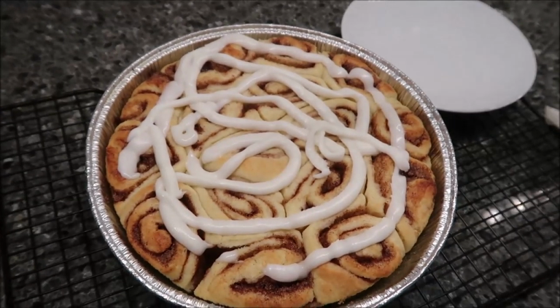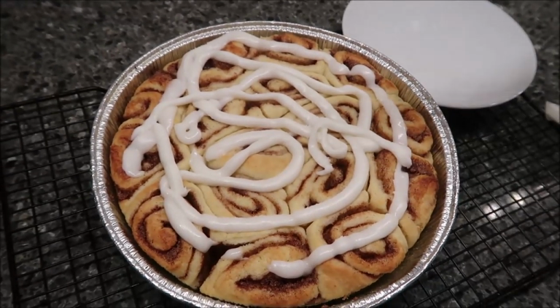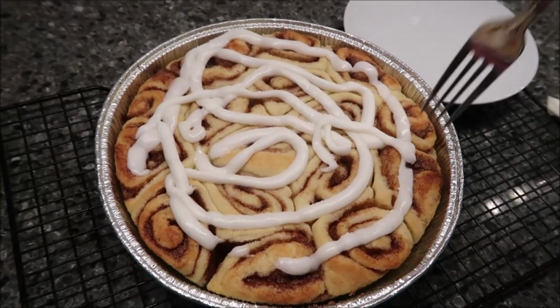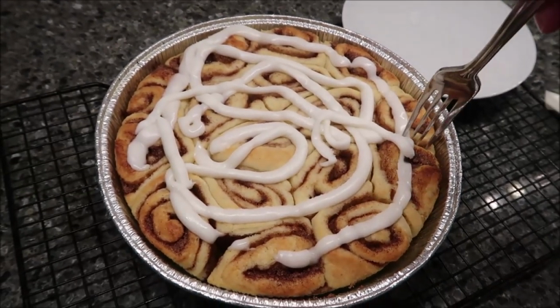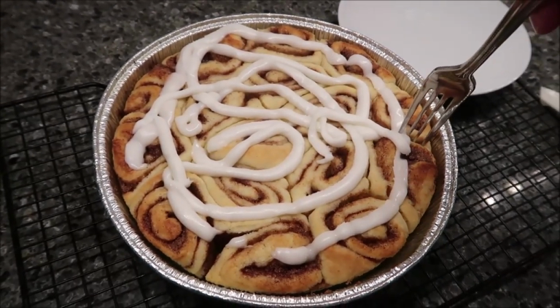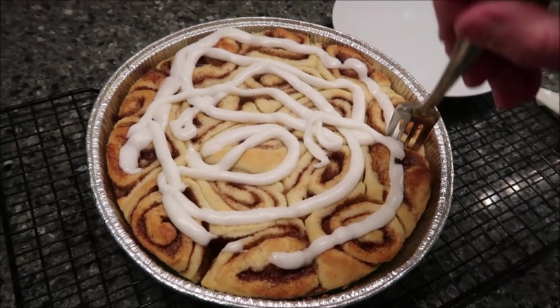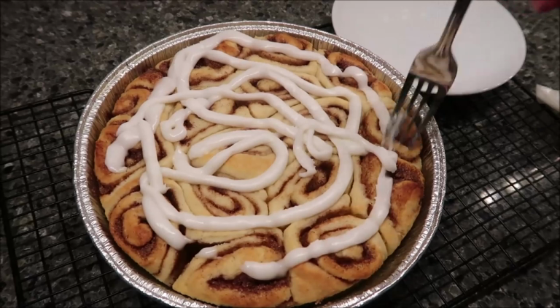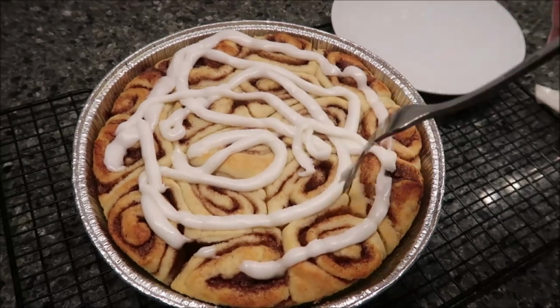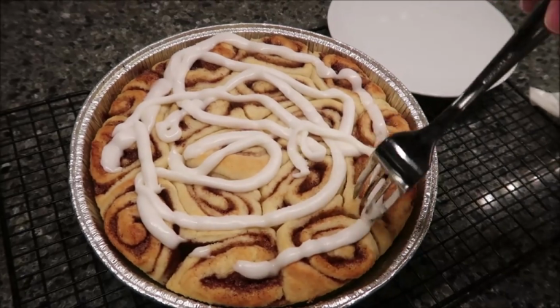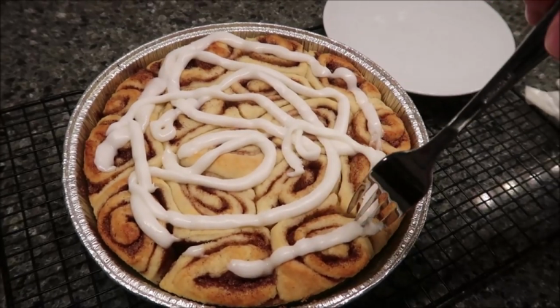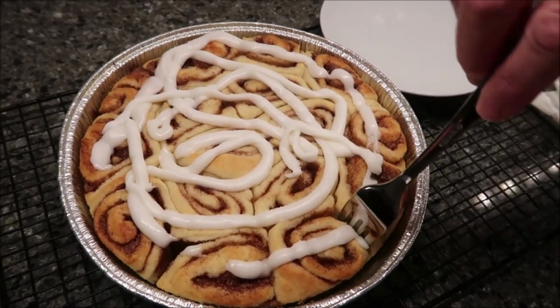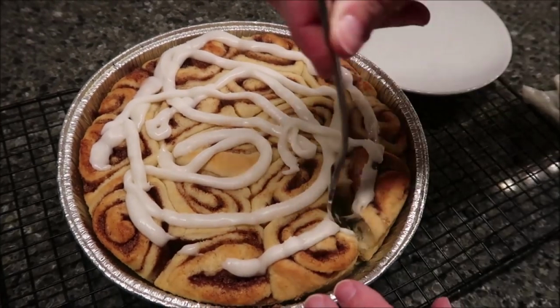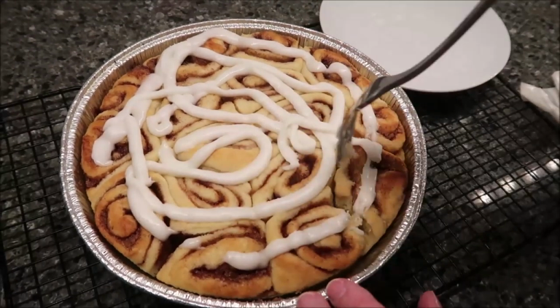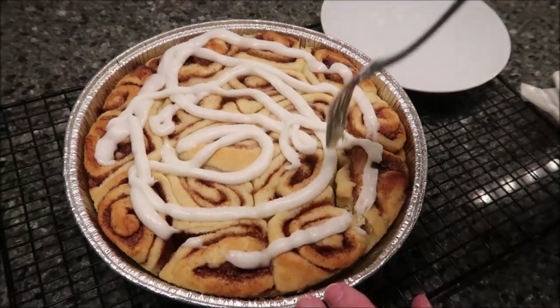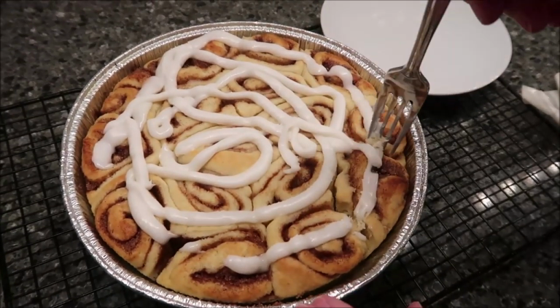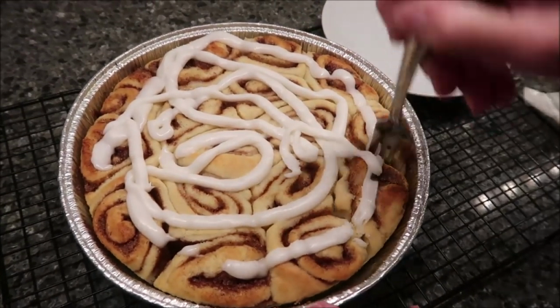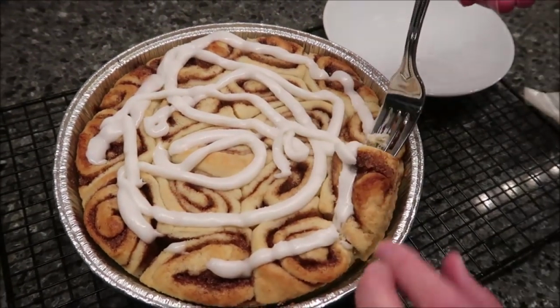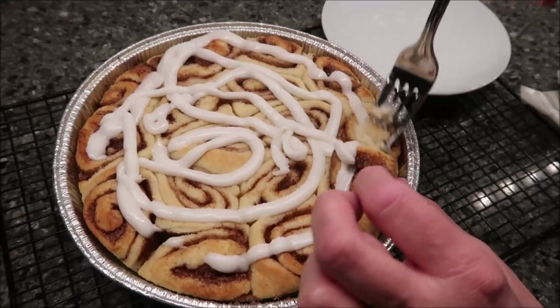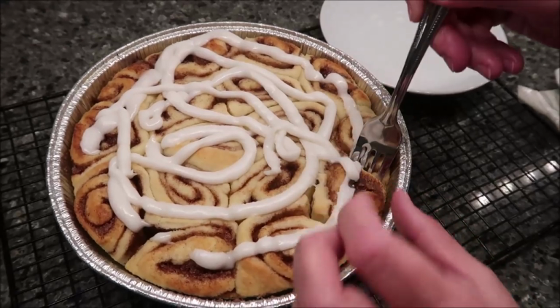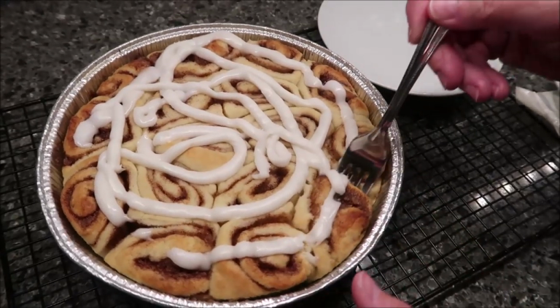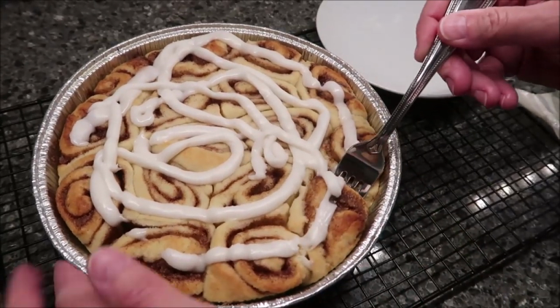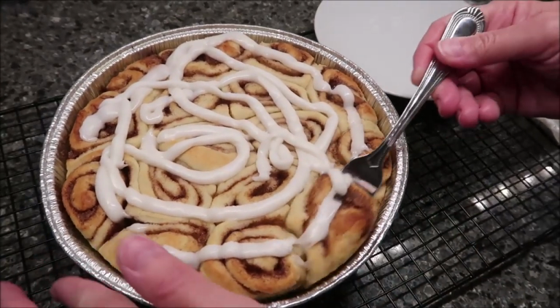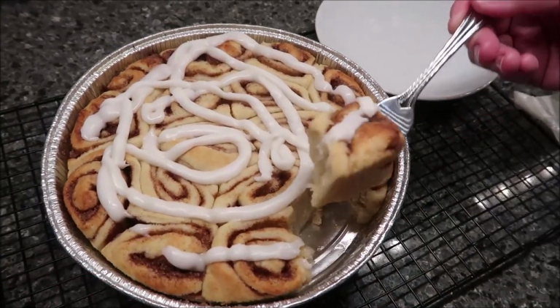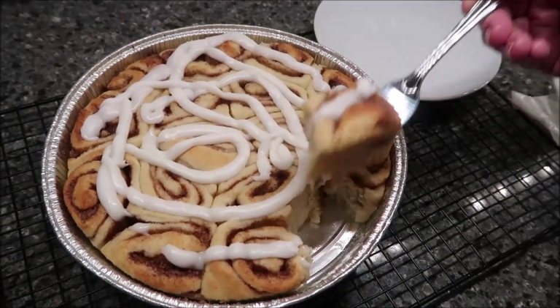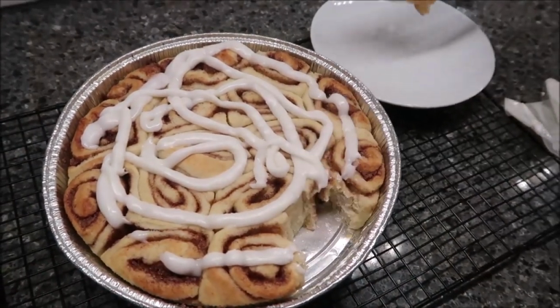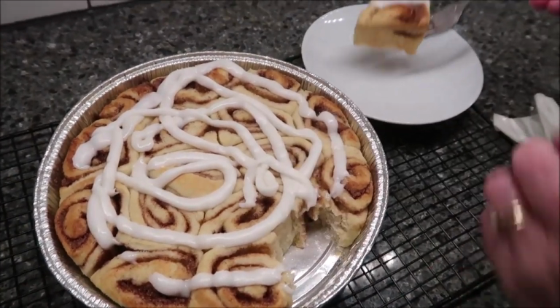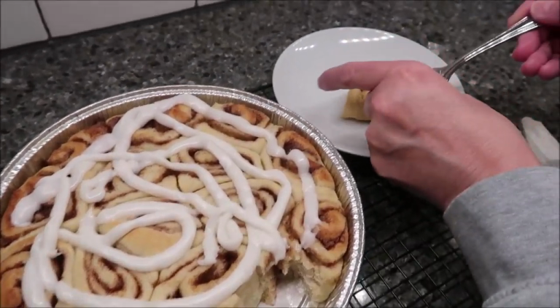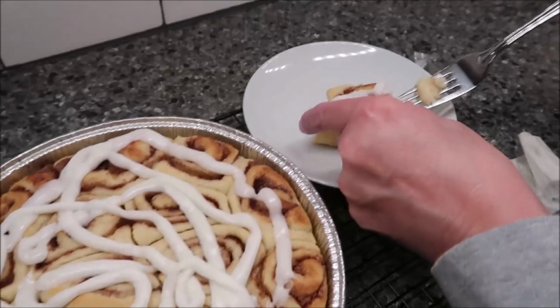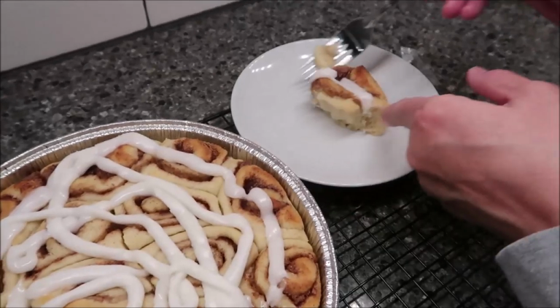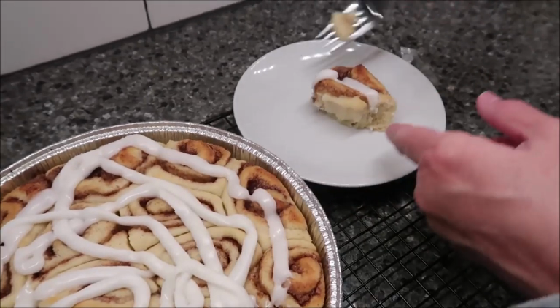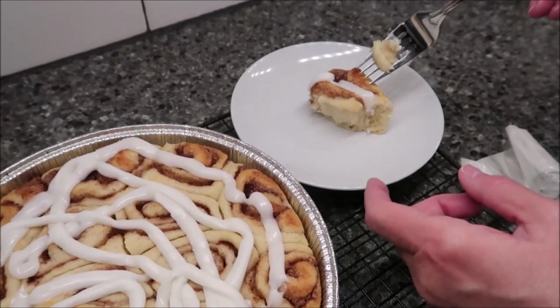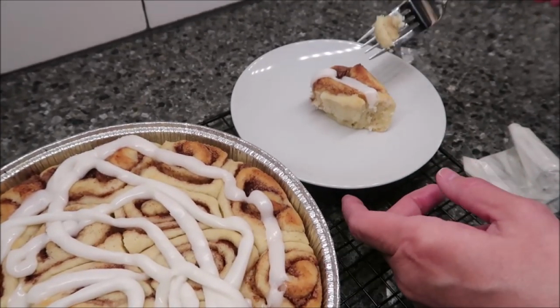Sister Schubert rolls — they never stick to the pan or anything like that. They always come out very, very easily. So you just stick a fork in it like this, and that is how it looks on the inside.